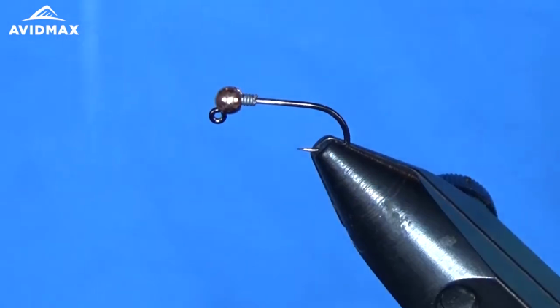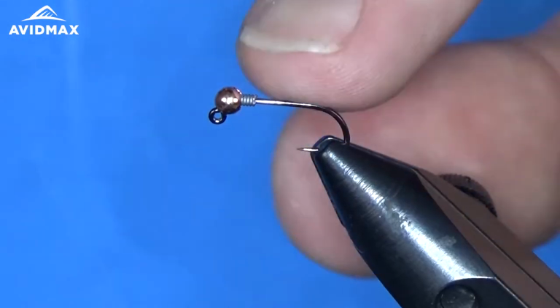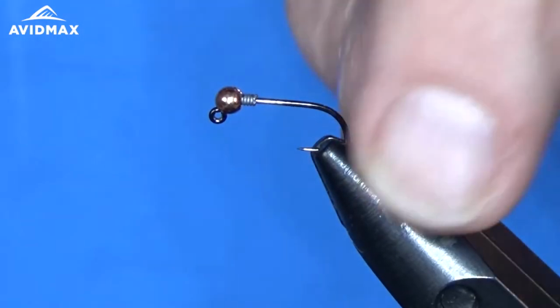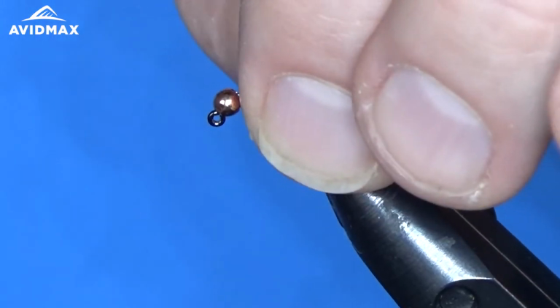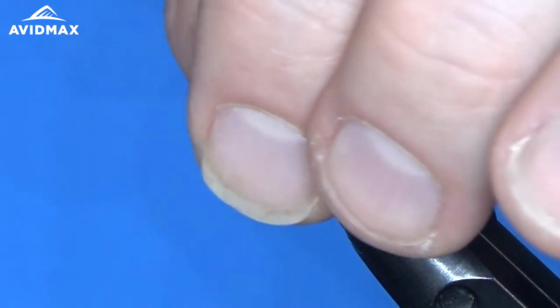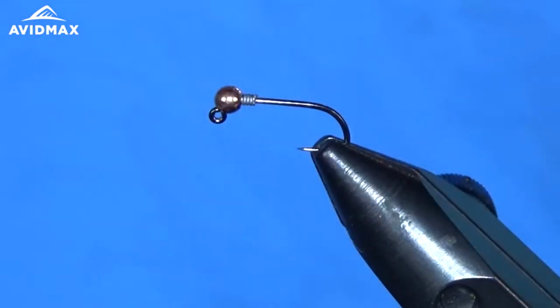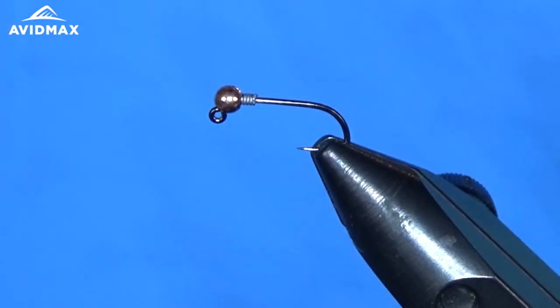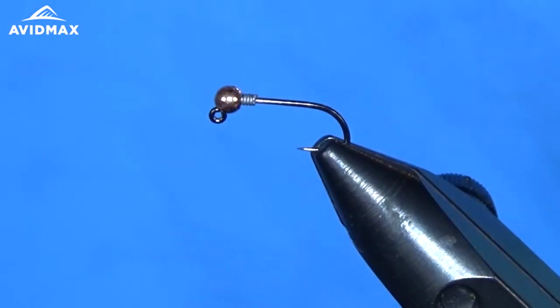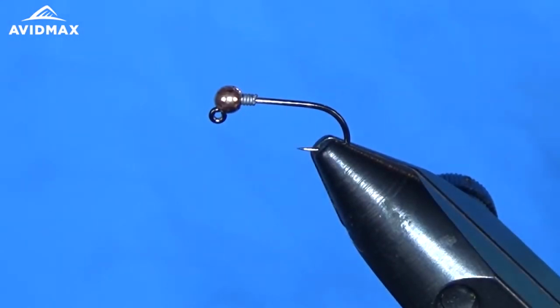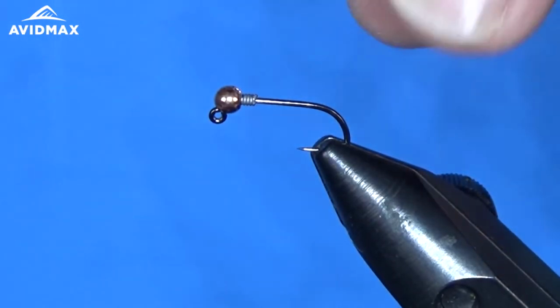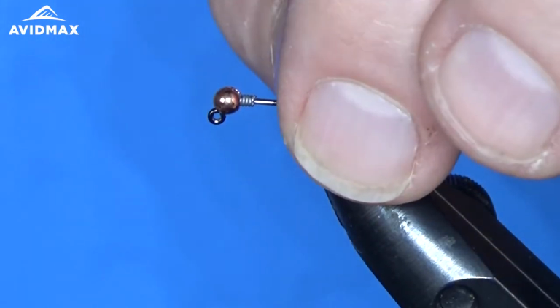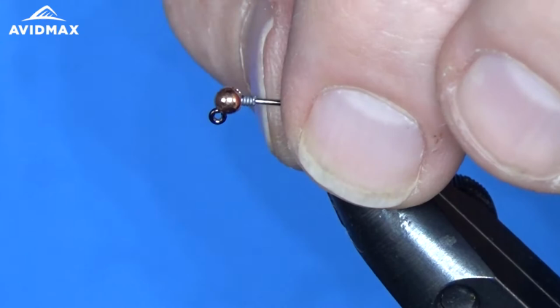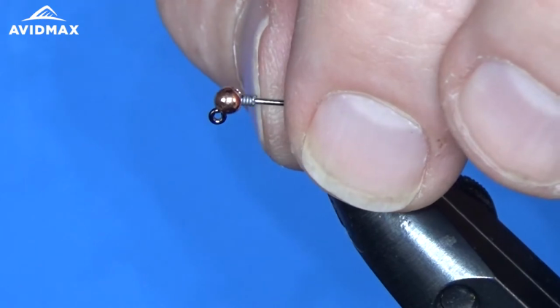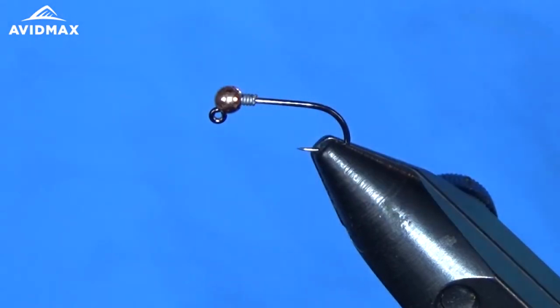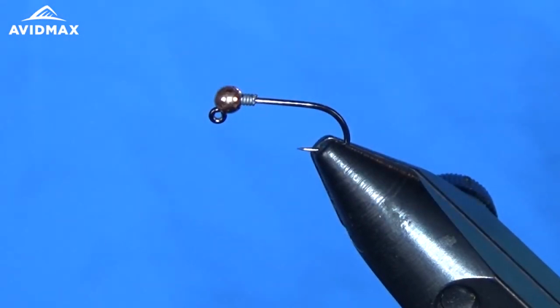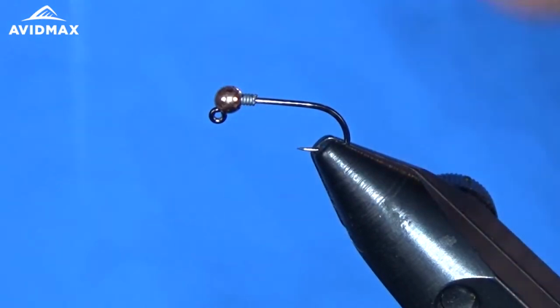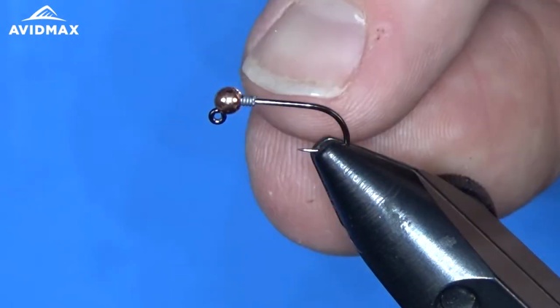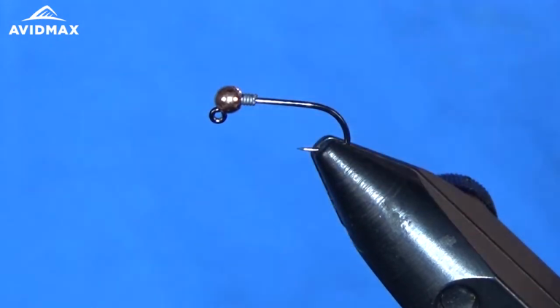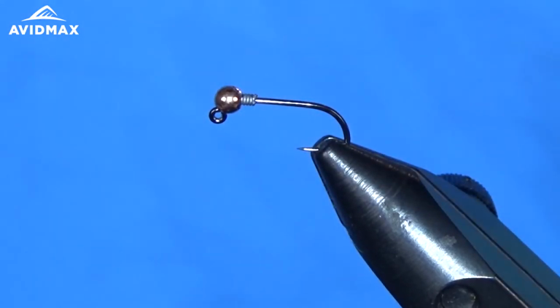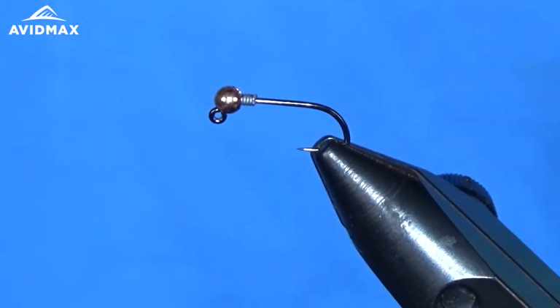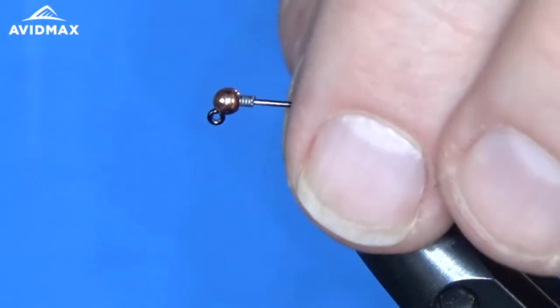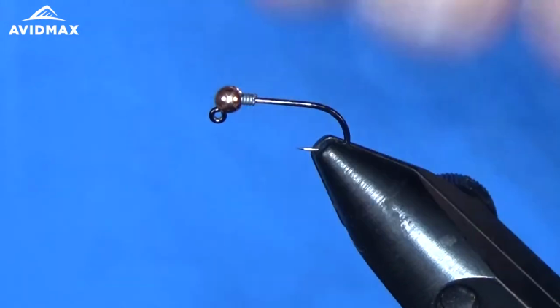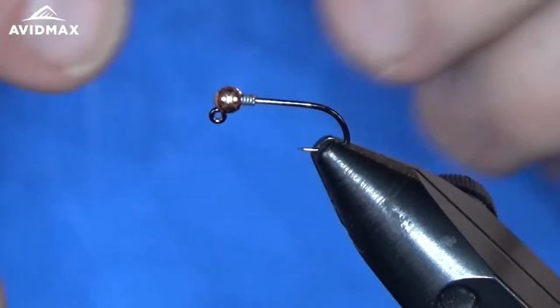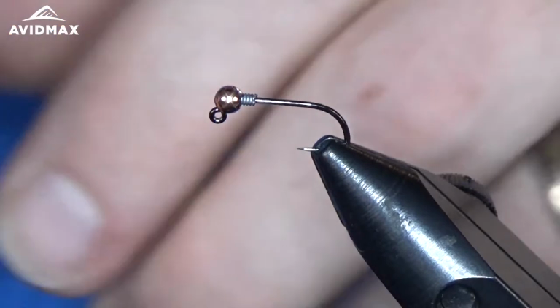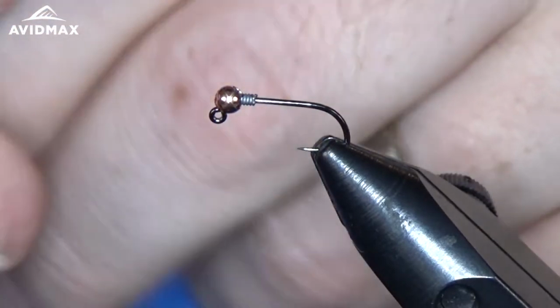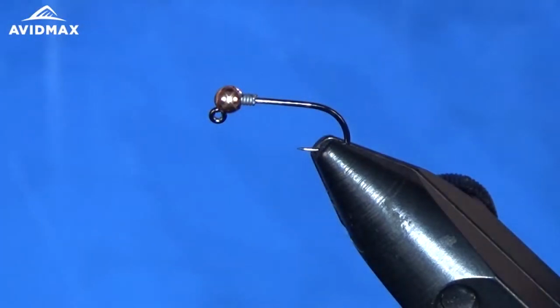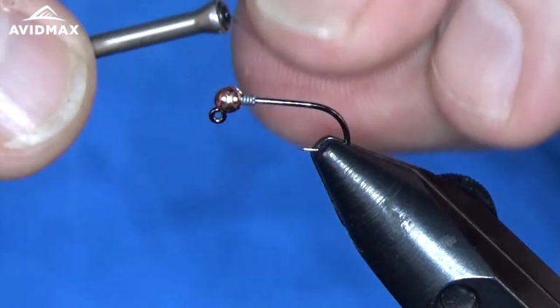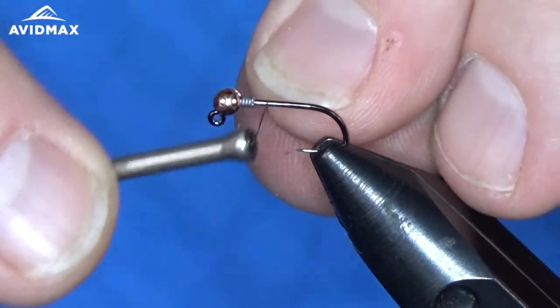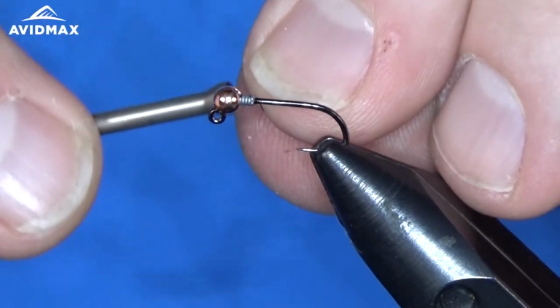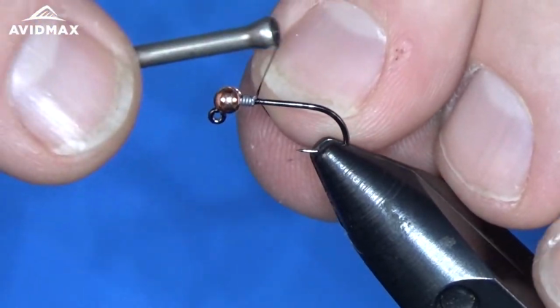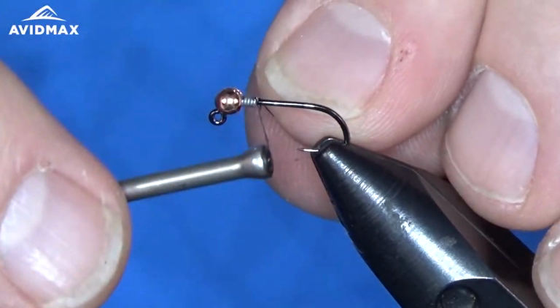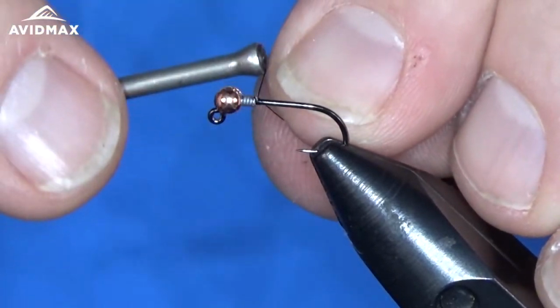I have my hook in the vise and we've put a bead on there — the tungsten bead, copper color — and I added five wraps of the 0.010 lead-free wire. Depending on what kind of weight you're looking for, you can play with that, add or remove whatever you need to do there.